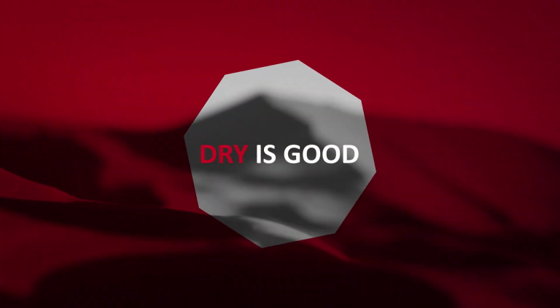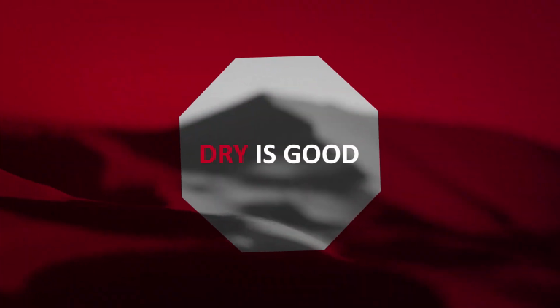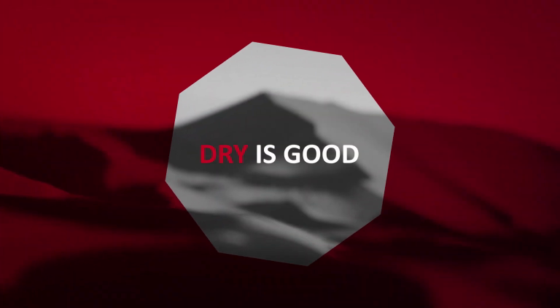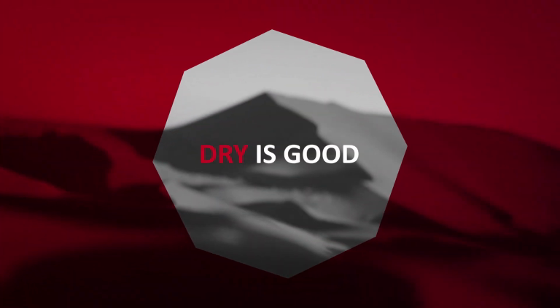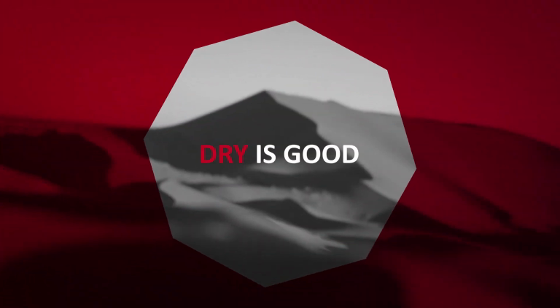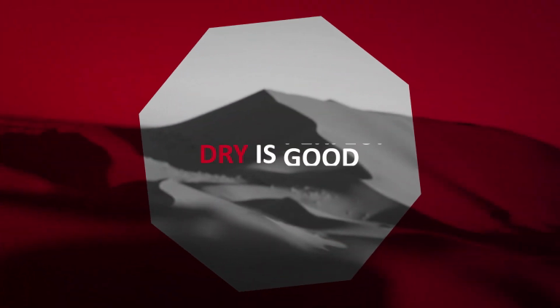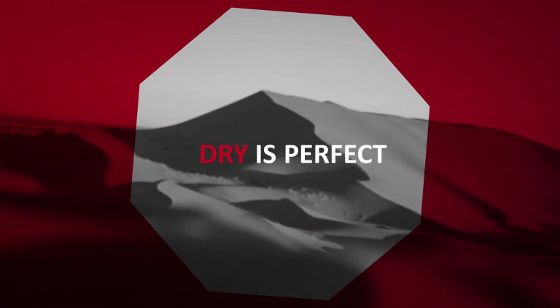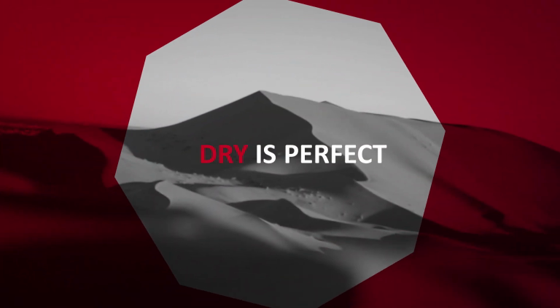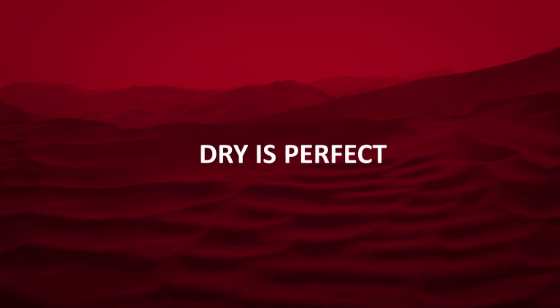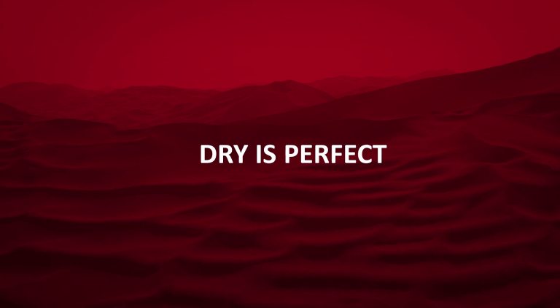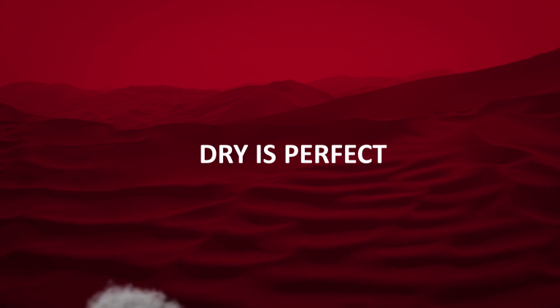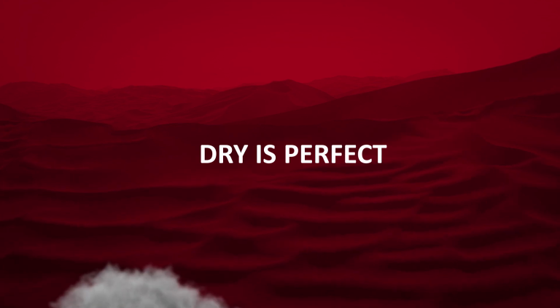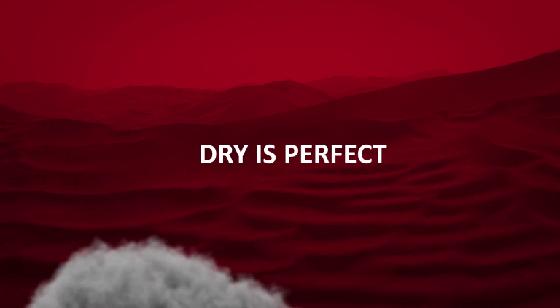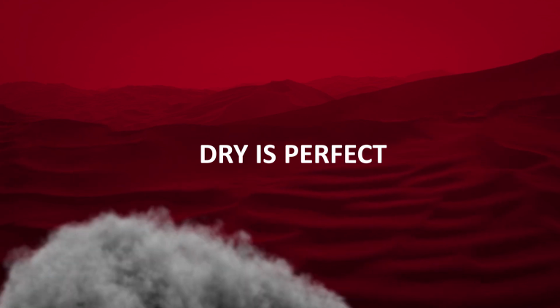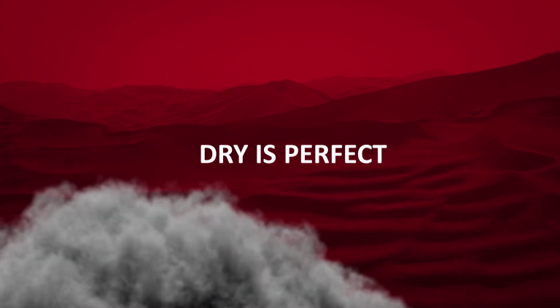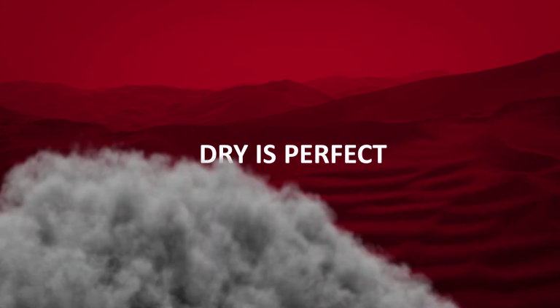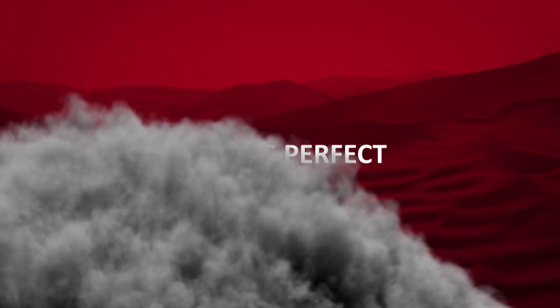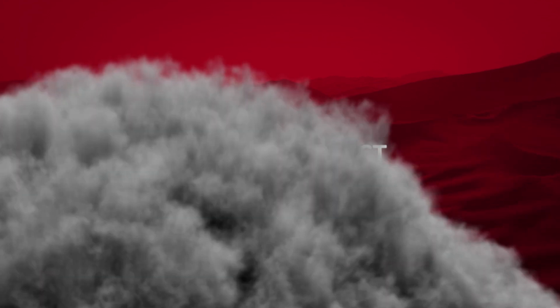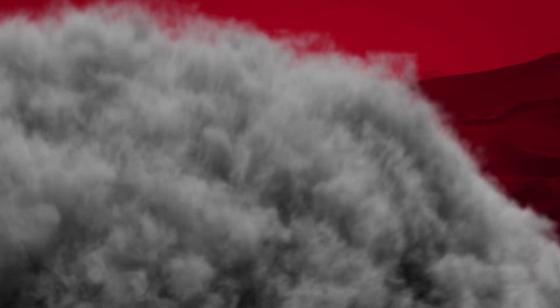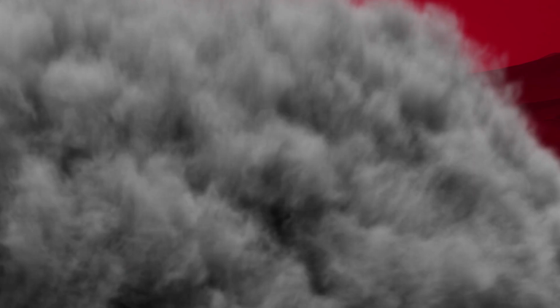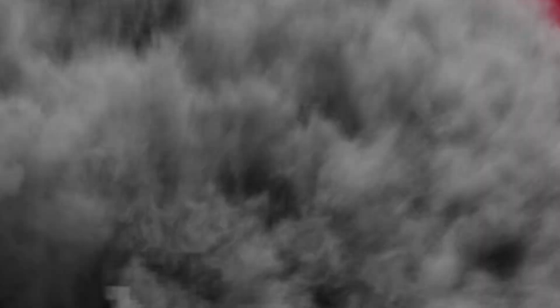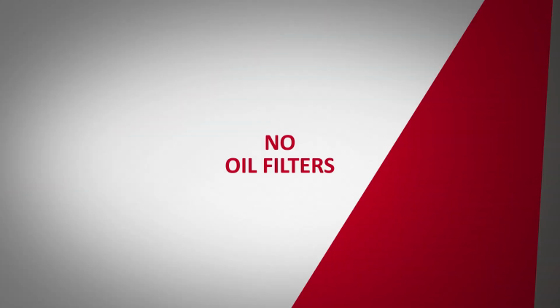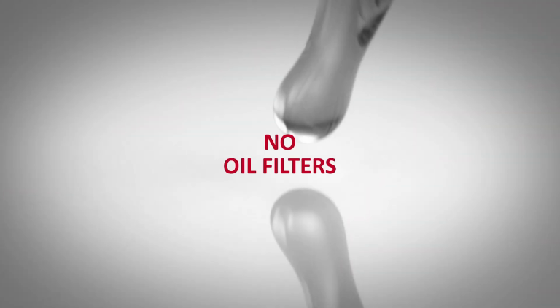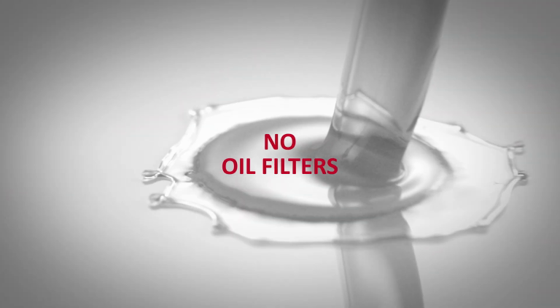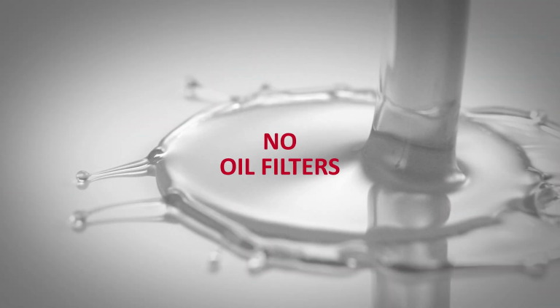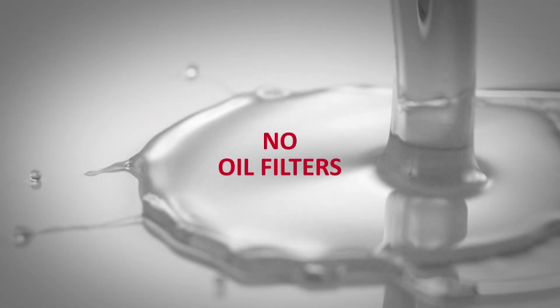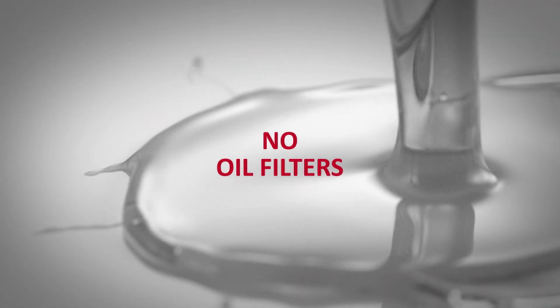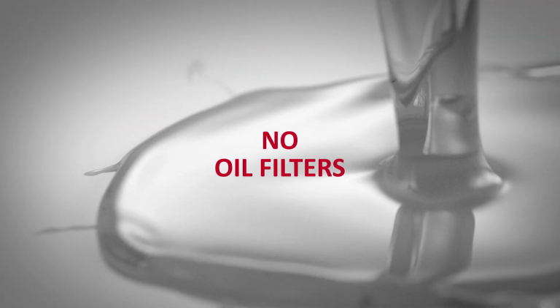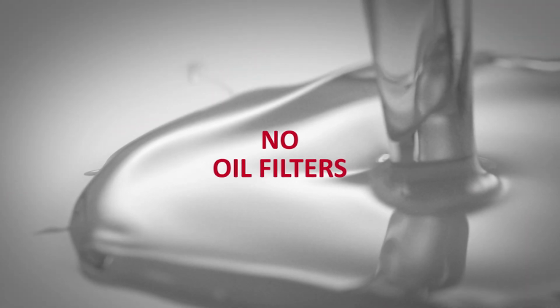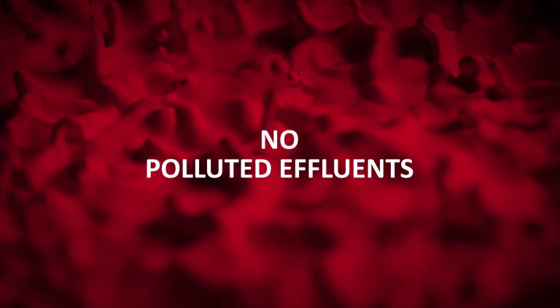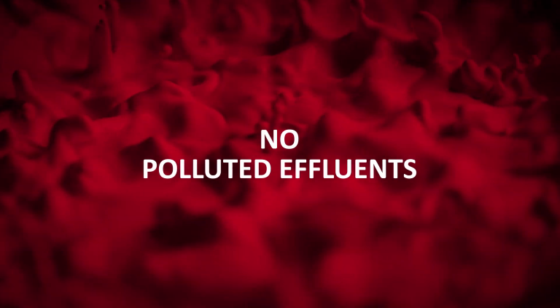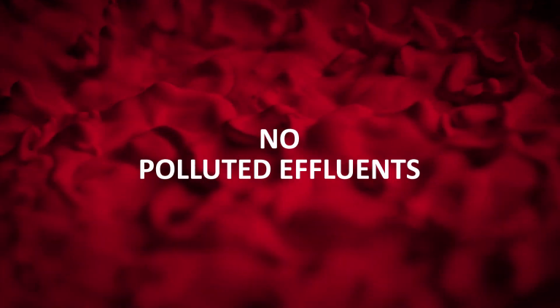In this case, dry is good, dry is perfect. Pumps that use water or oil in the process volume come with the risk of contaminating the process. With the EDP, you can forget about messy oil filters or polluted effluents.